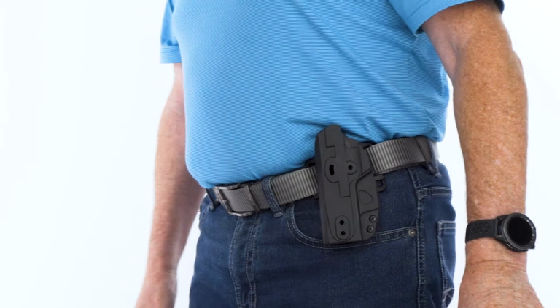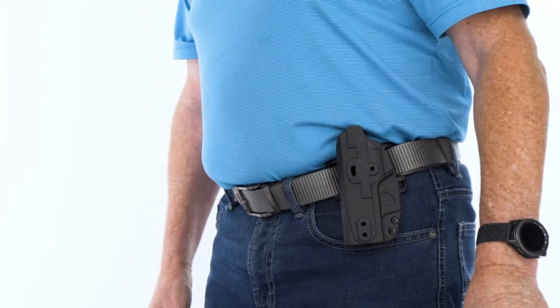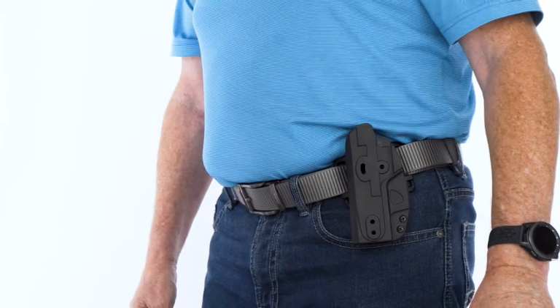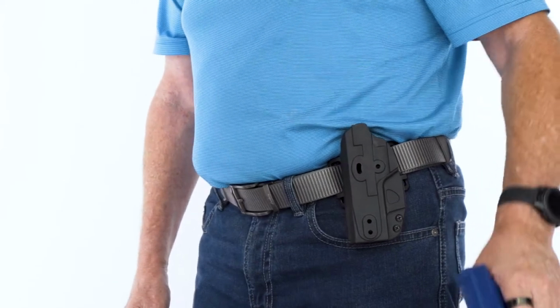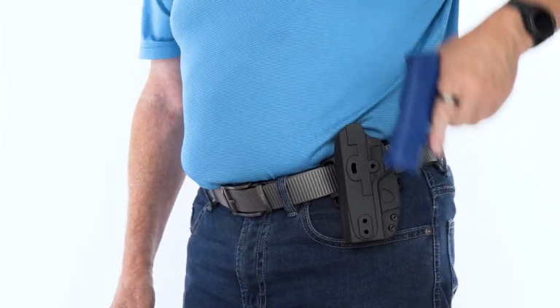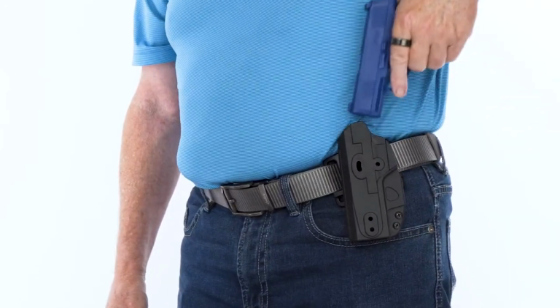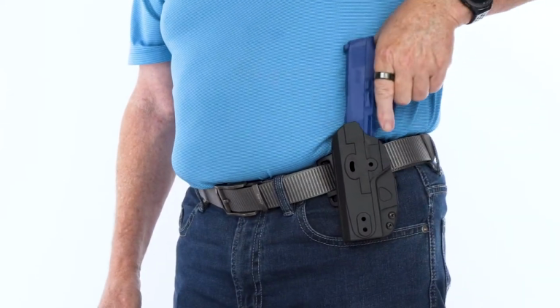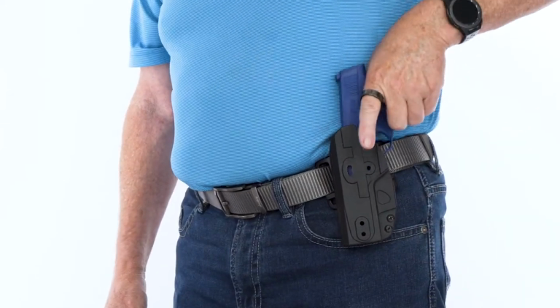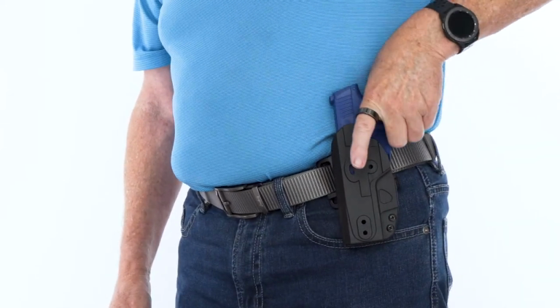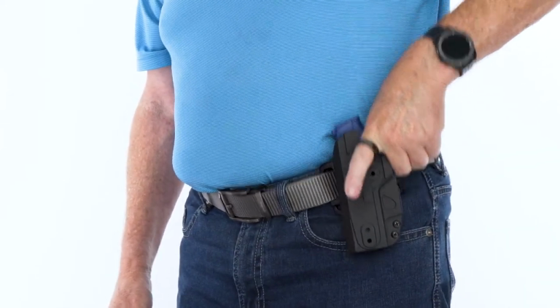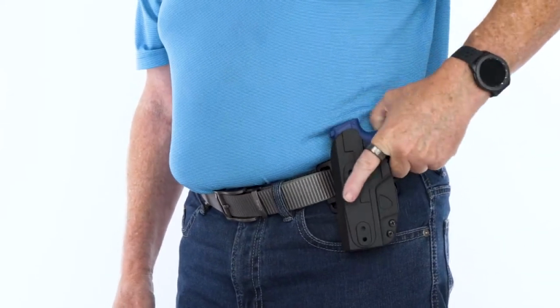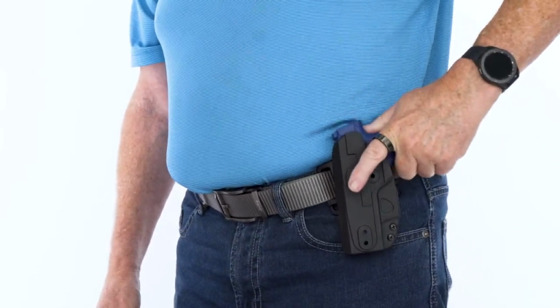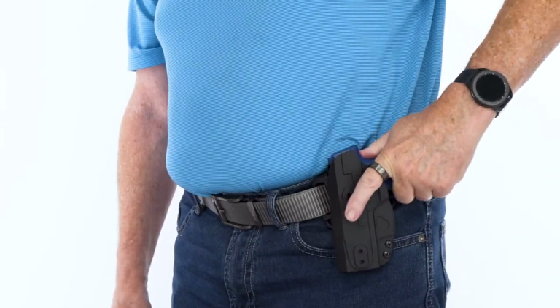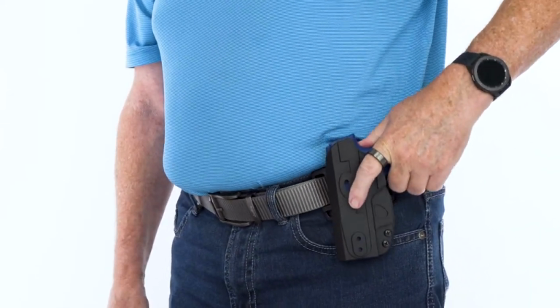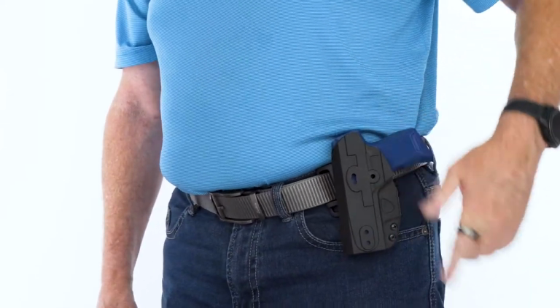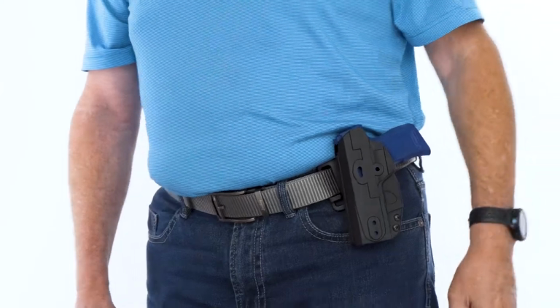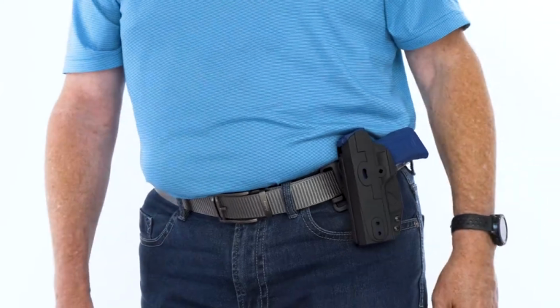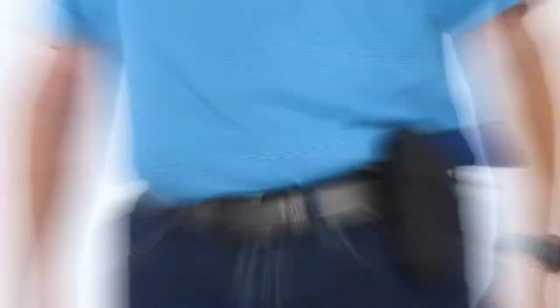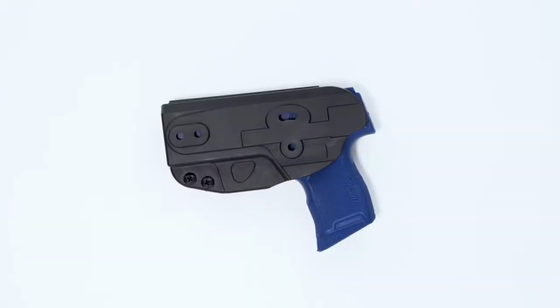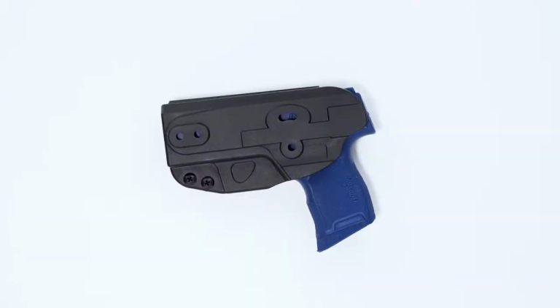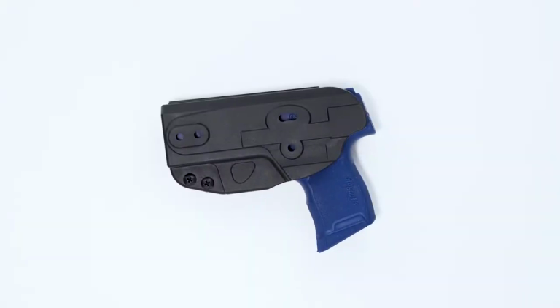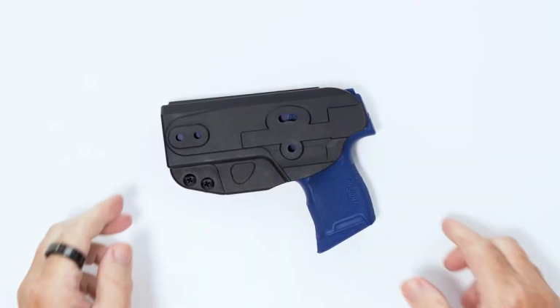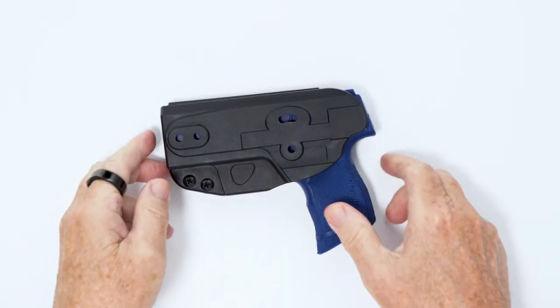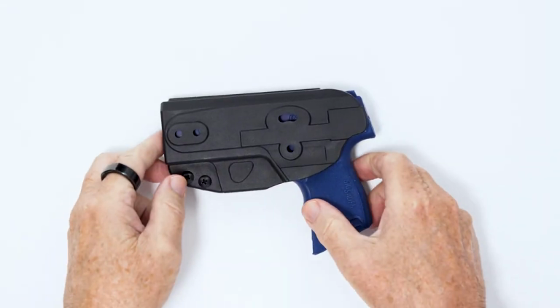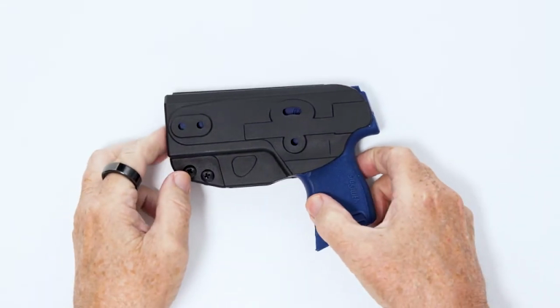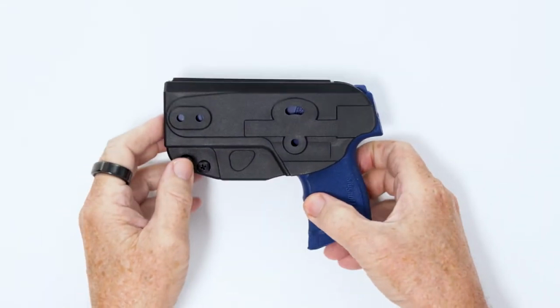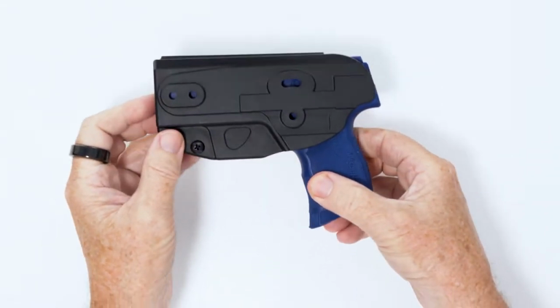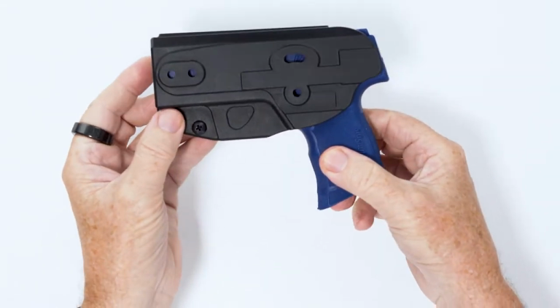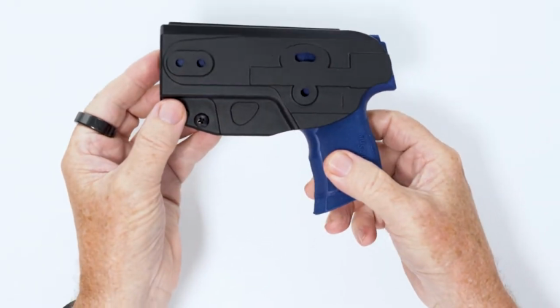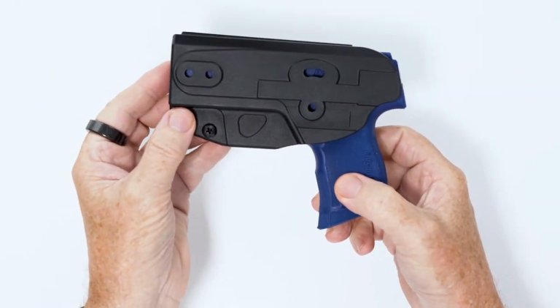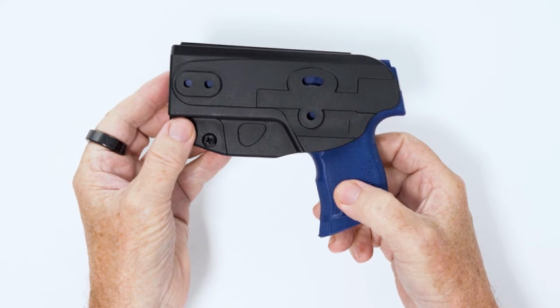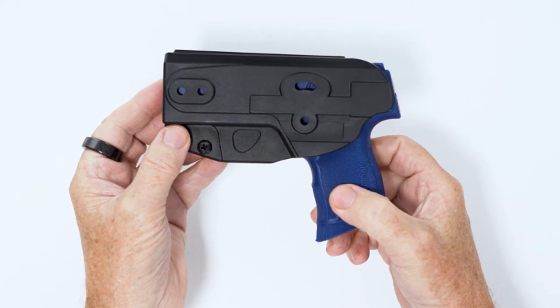Looking for a versatile gun holster that allows for multi-carry options in one package? Look no further. This is the Switch Holster by Soft Armor, and is manufactured right here in the USA.